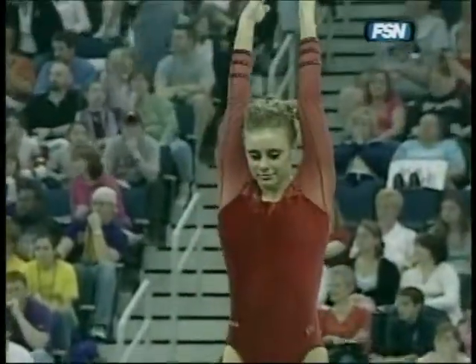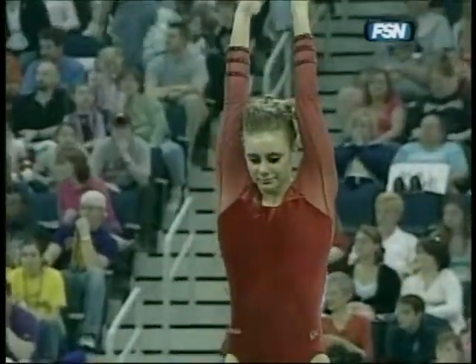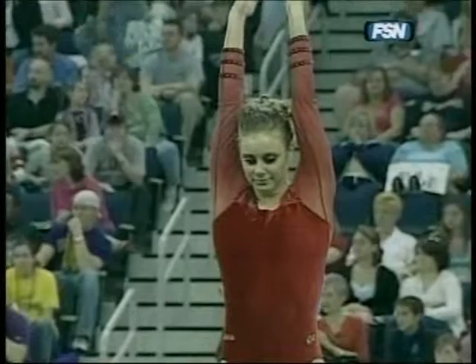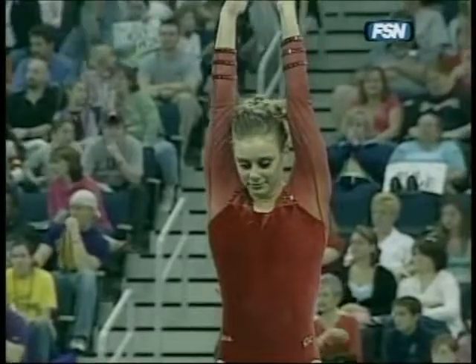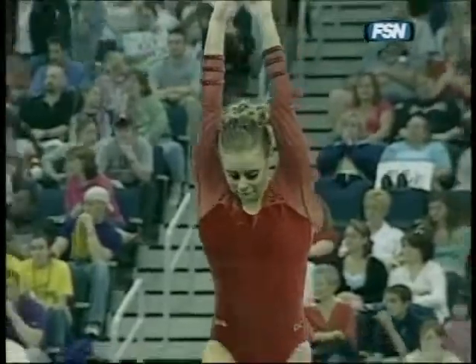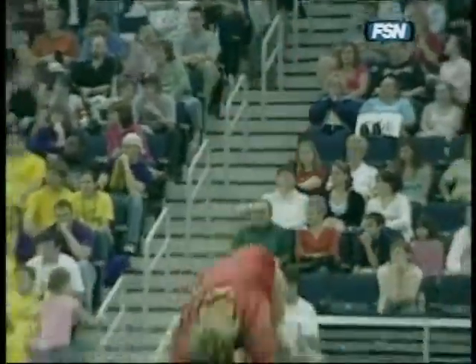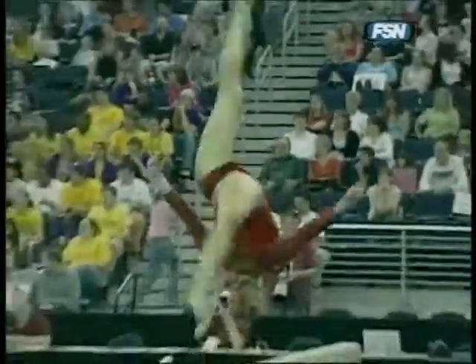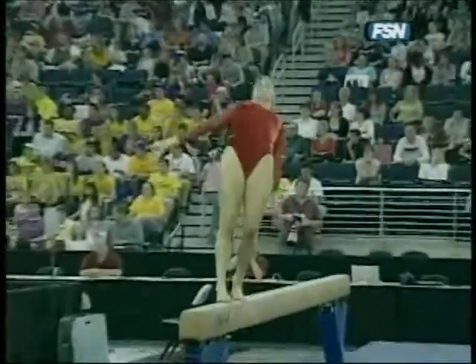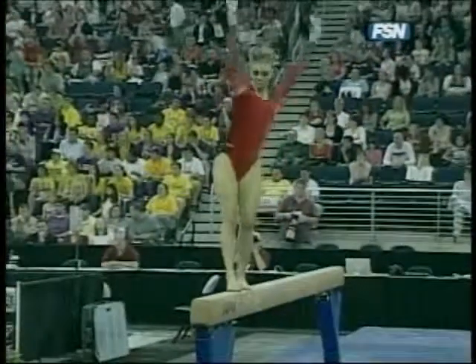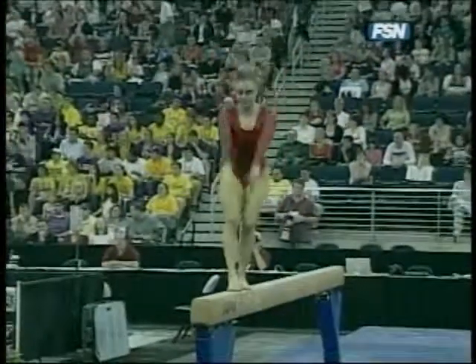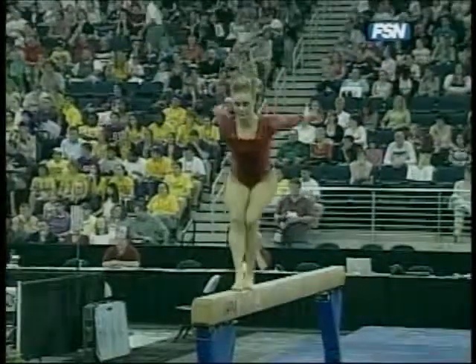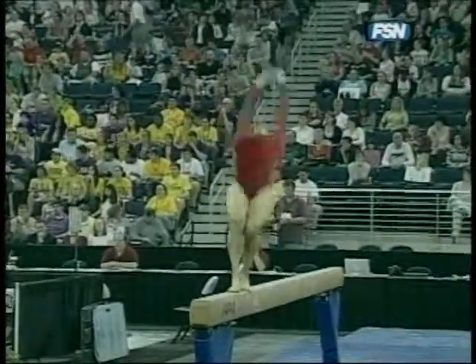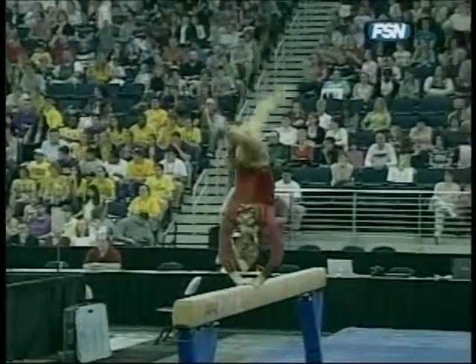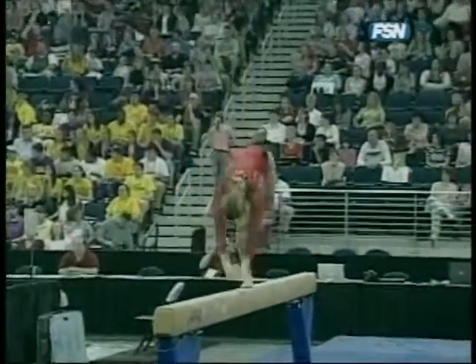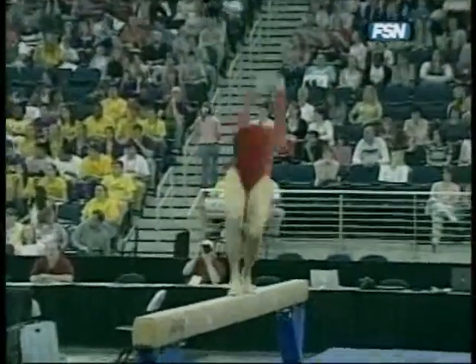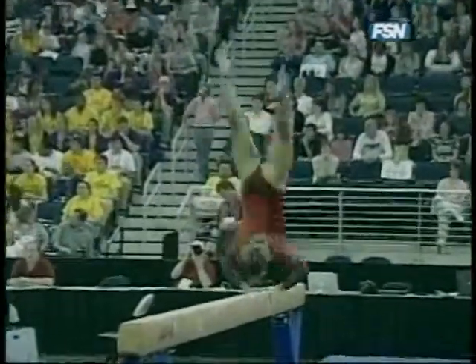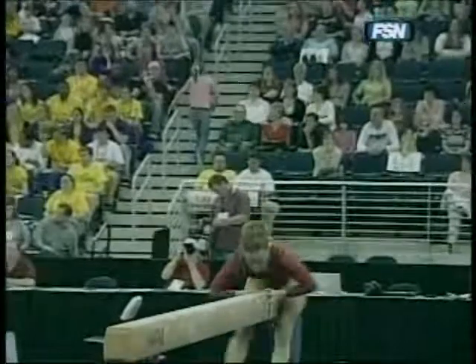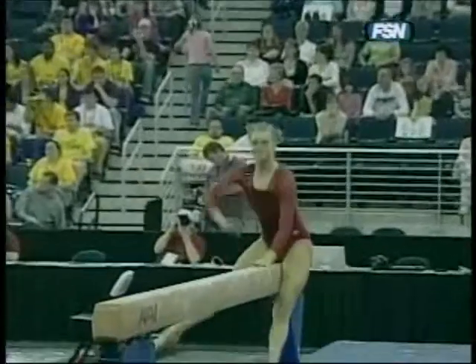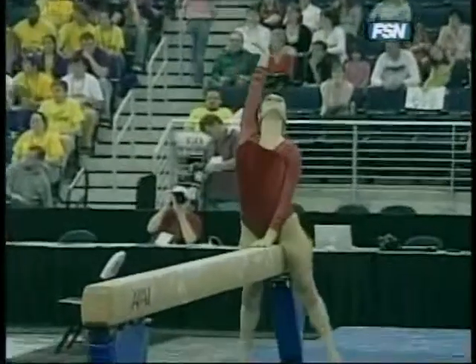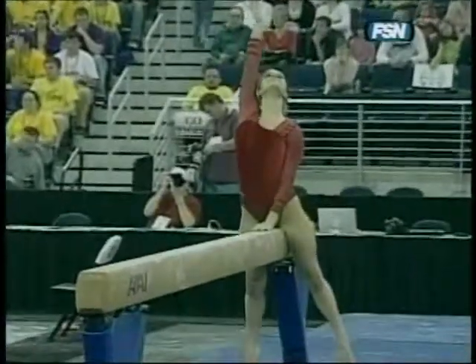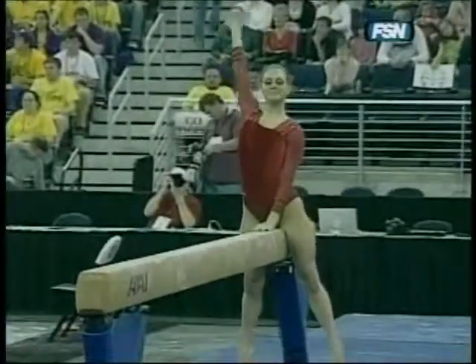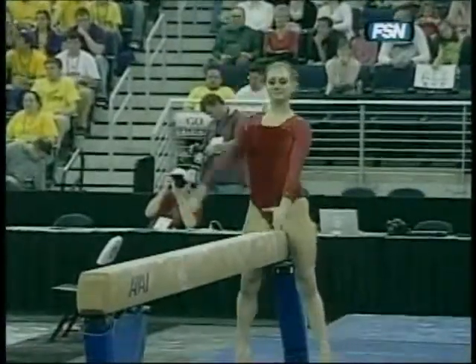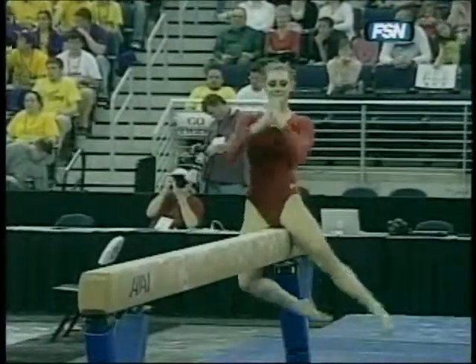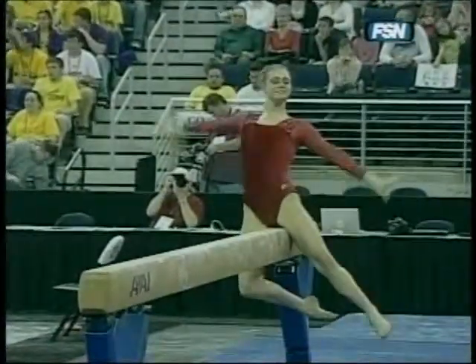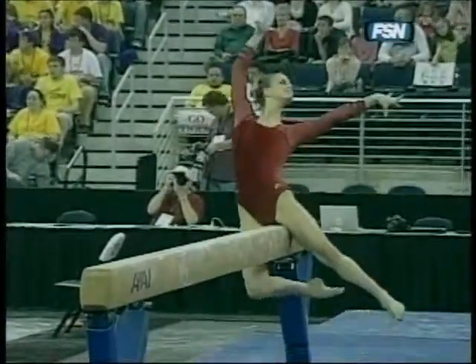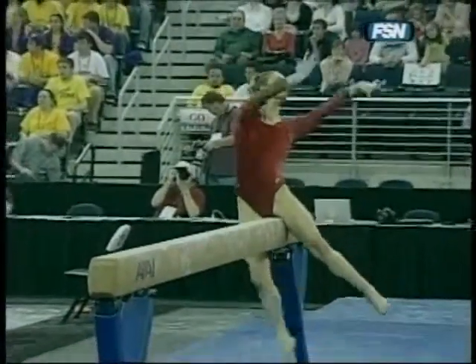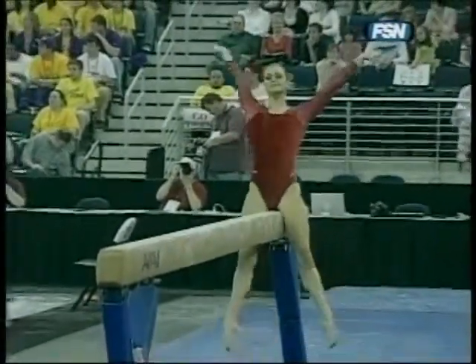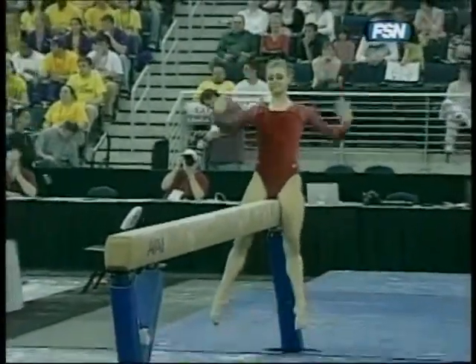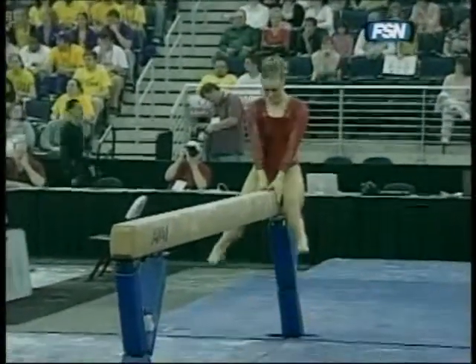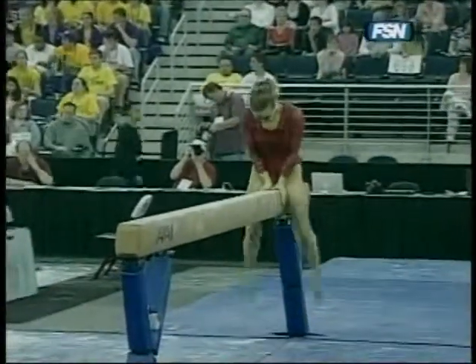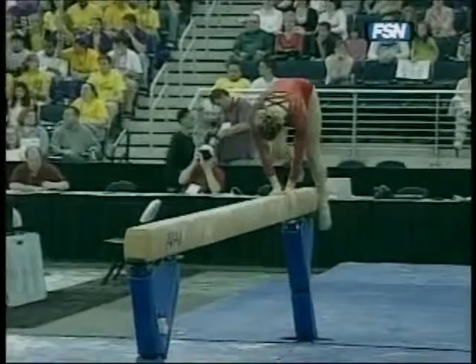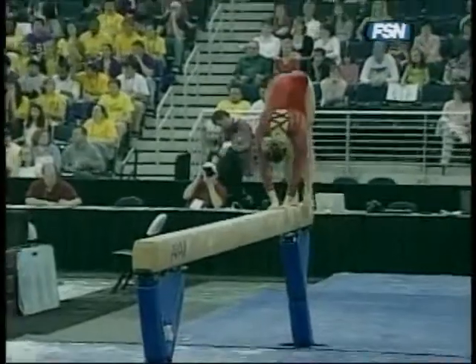And you have to consider that Georgia is on floor. This arena is so noisy, they have to block it out and stay in the zone. Great tumbling pass — a front aerial to a back handspring, back handspring, swing down.